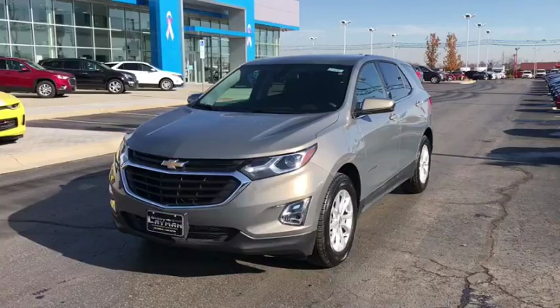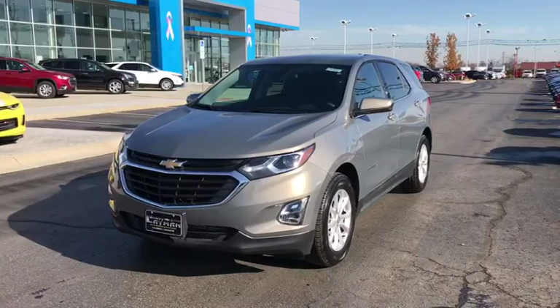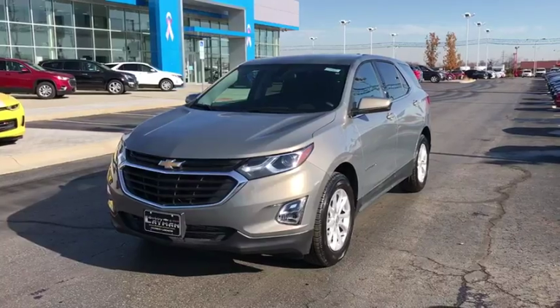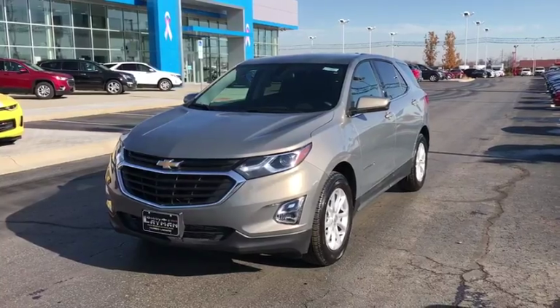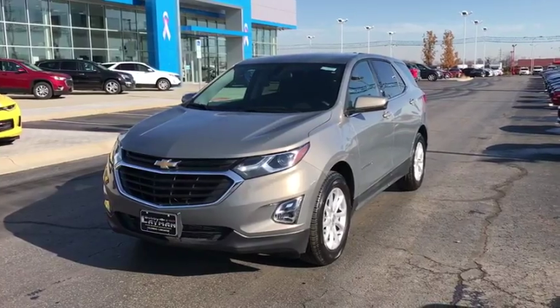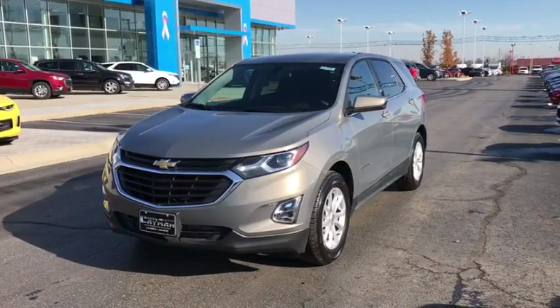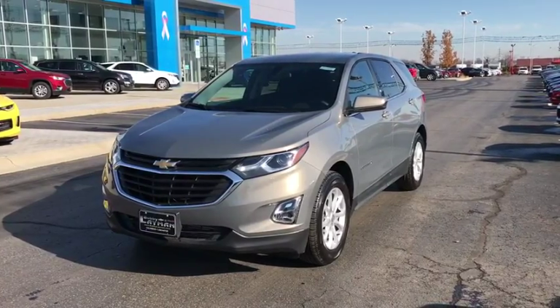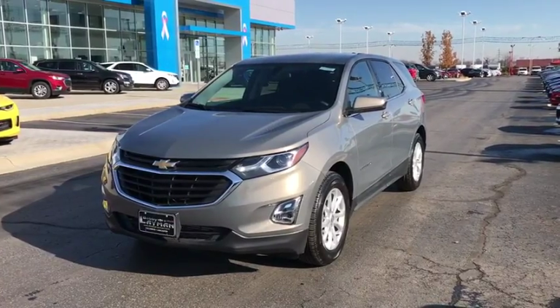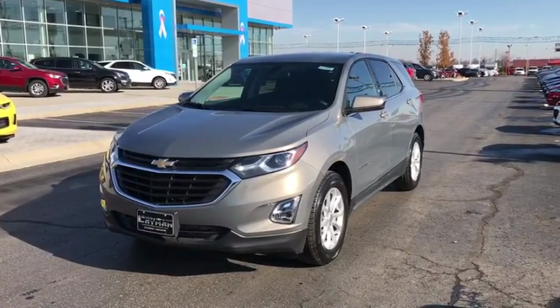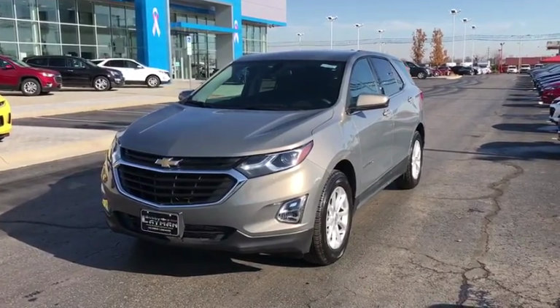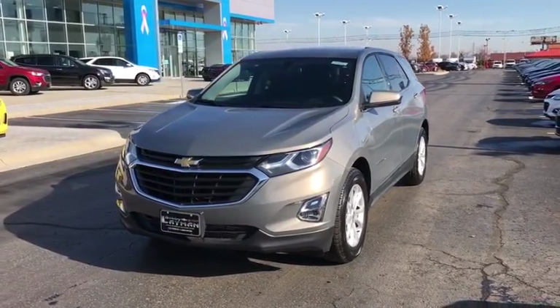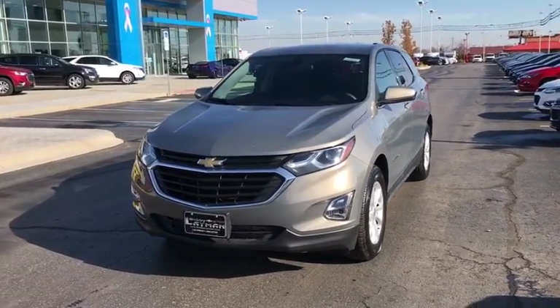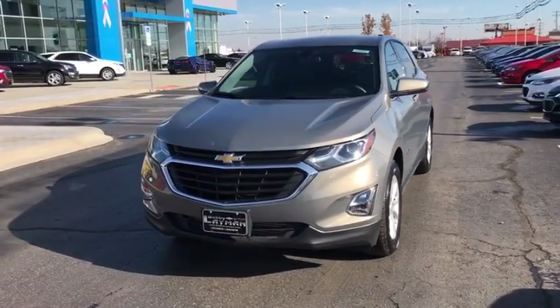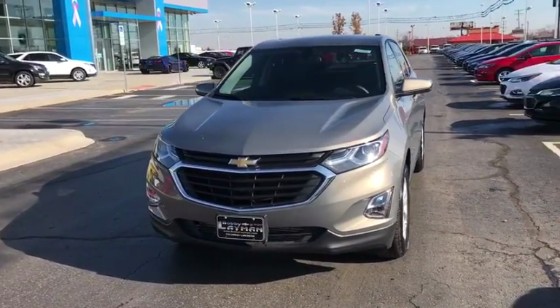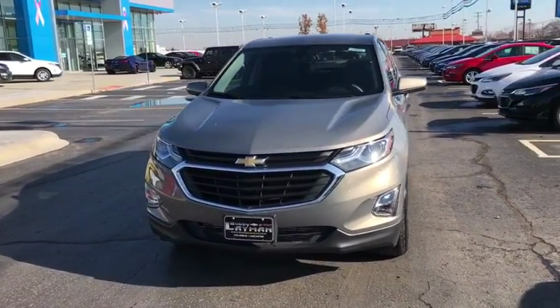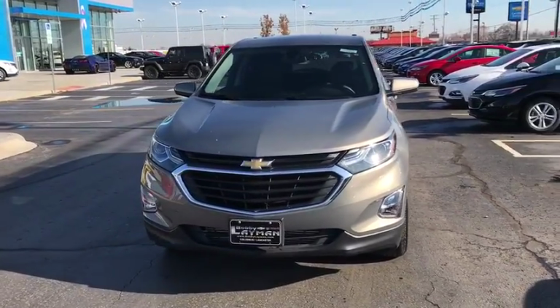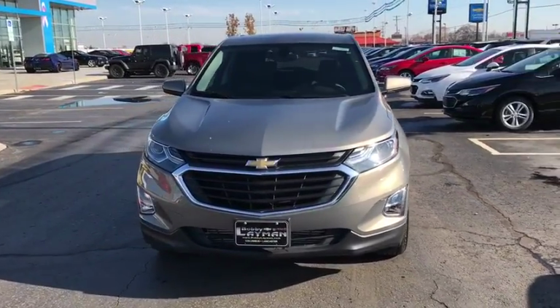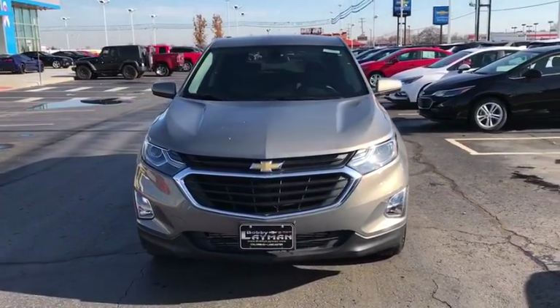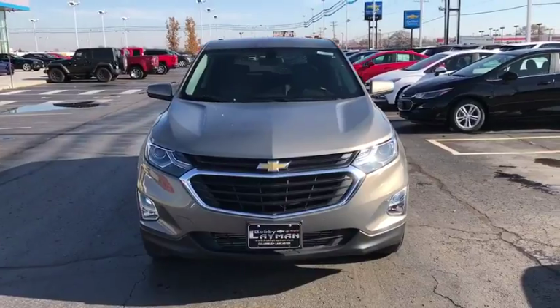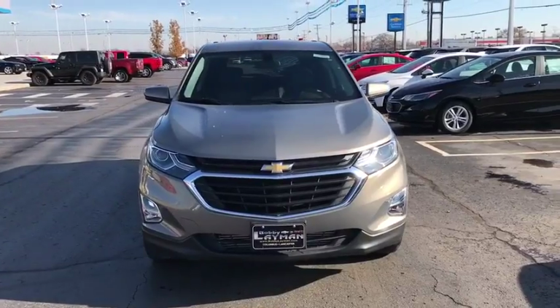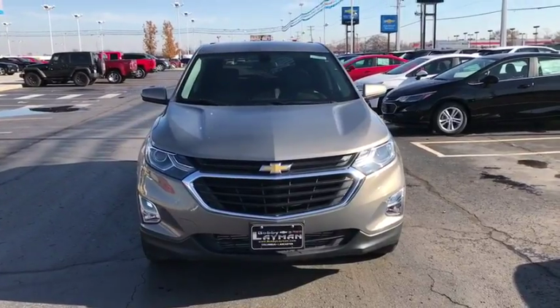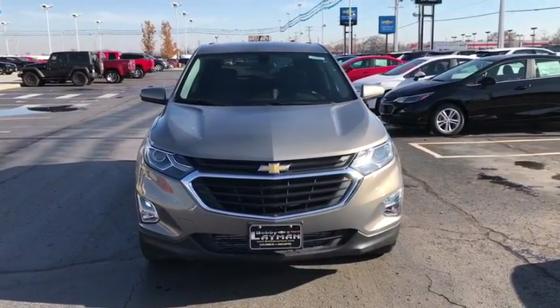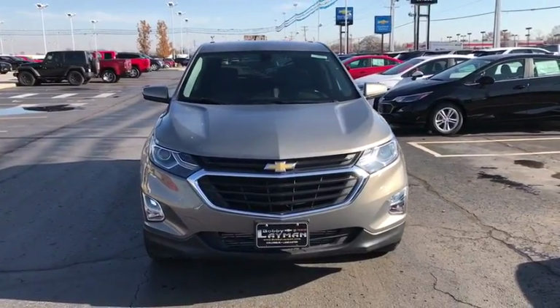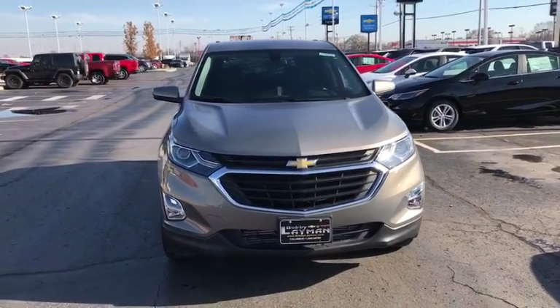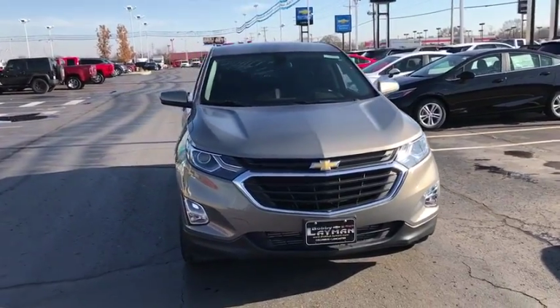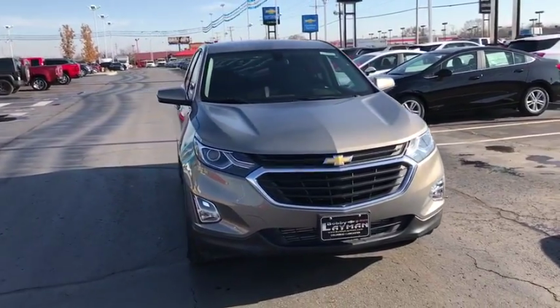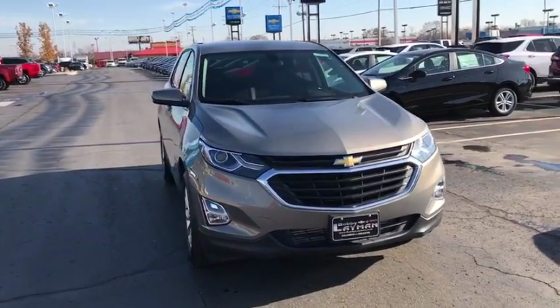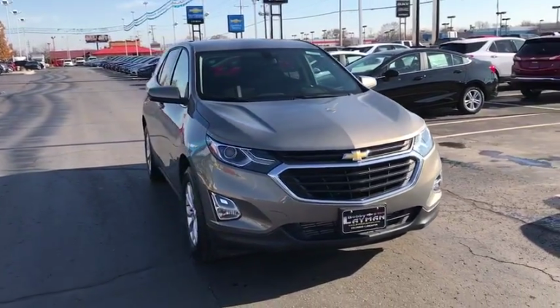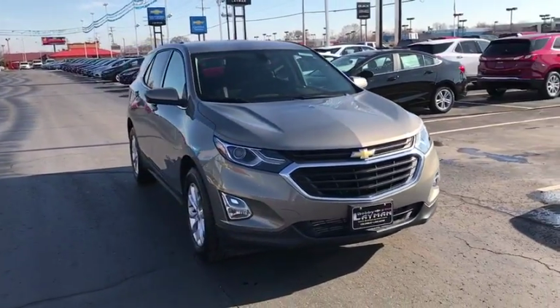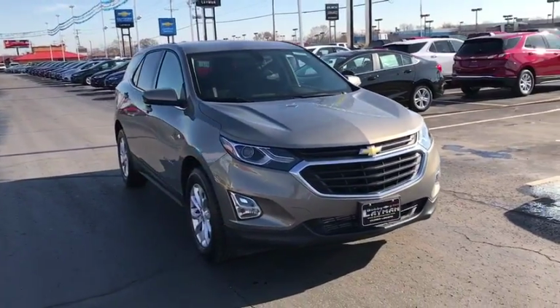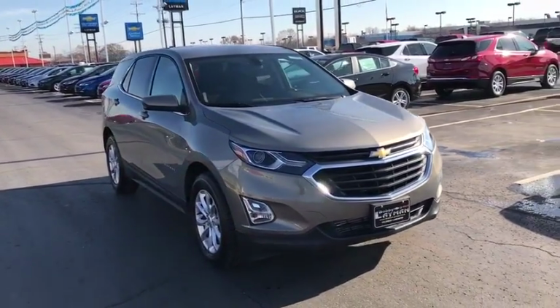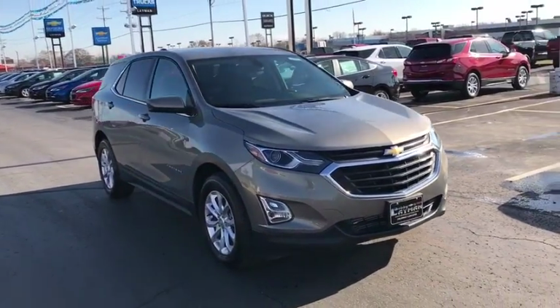The 2018 Chevrolet Equinox. Fuel efficiency, safety, and value equals the Chevy Equinox. This vehicle has less than 3,000 miles.